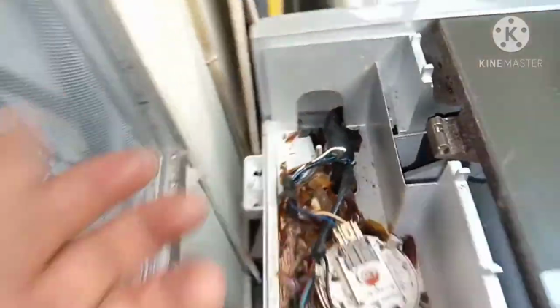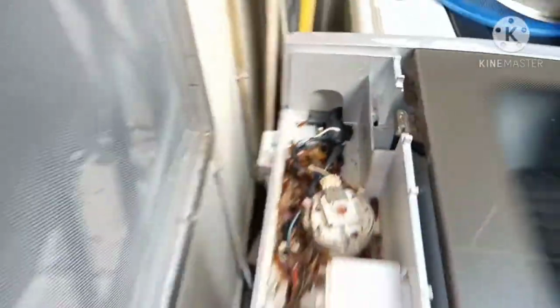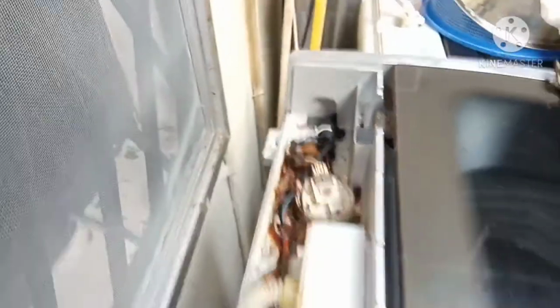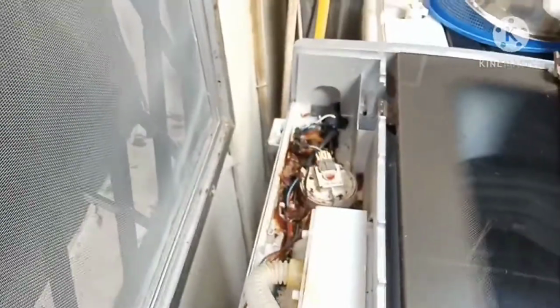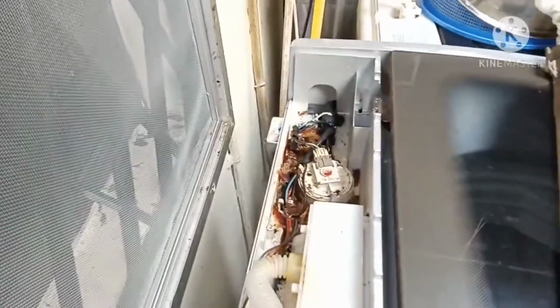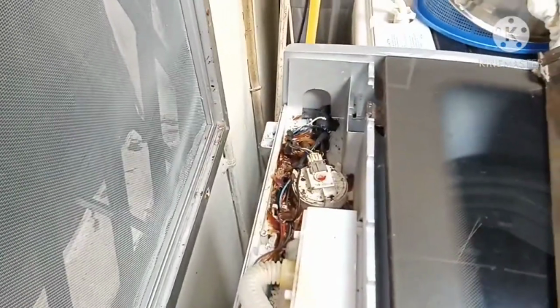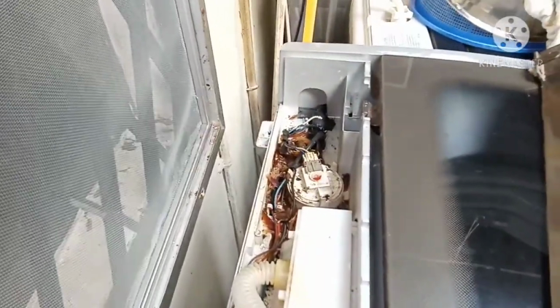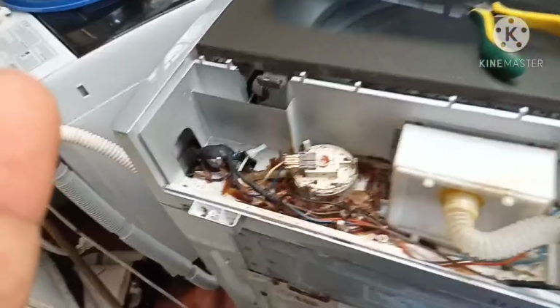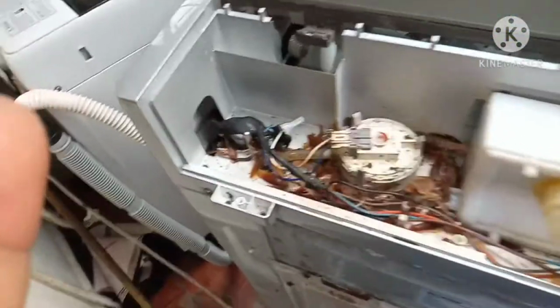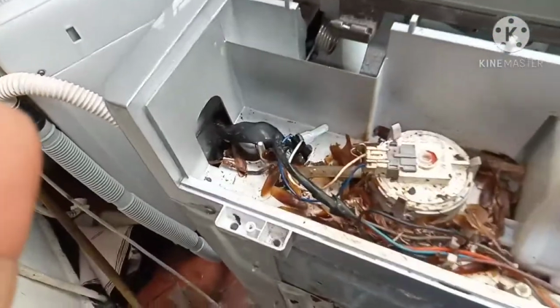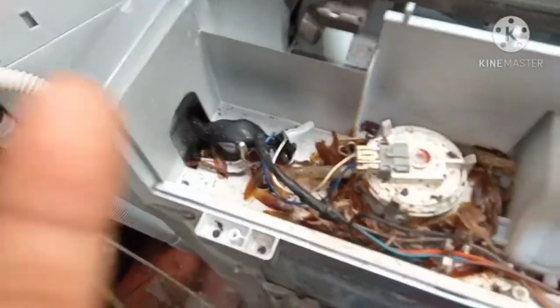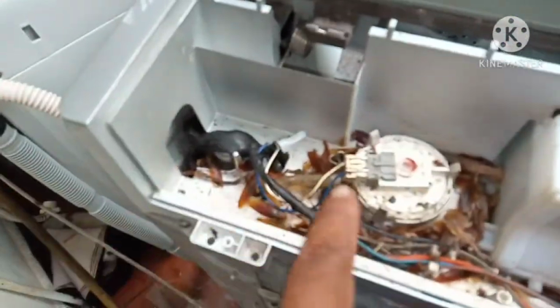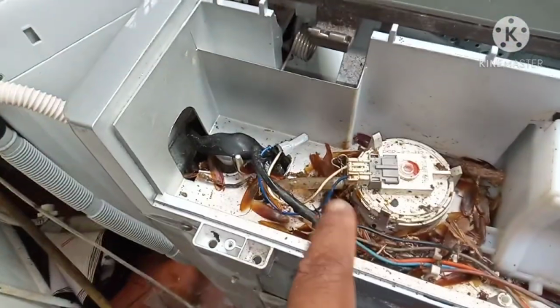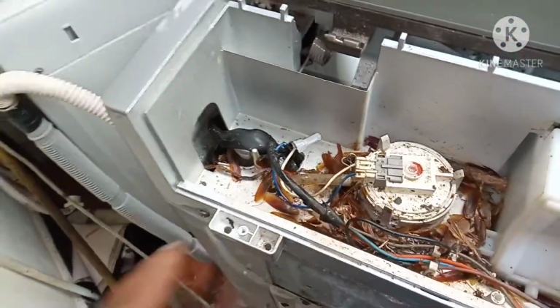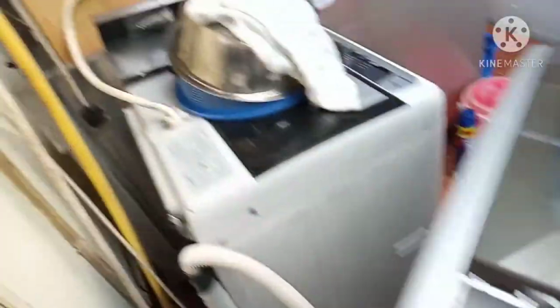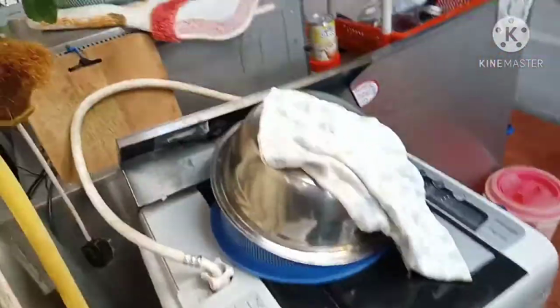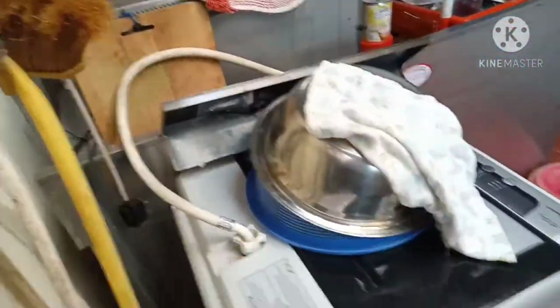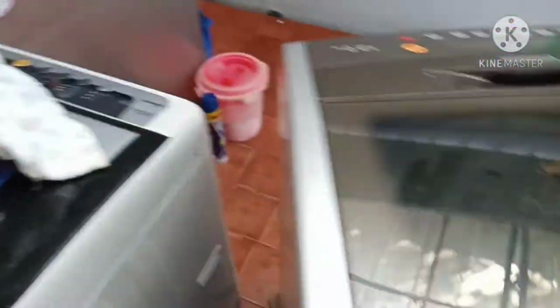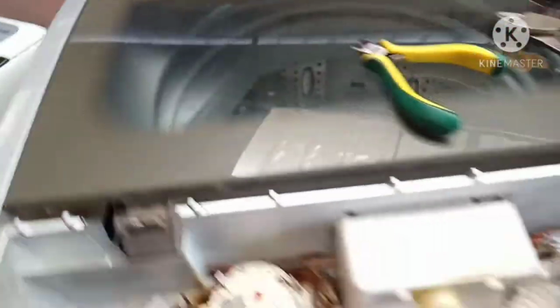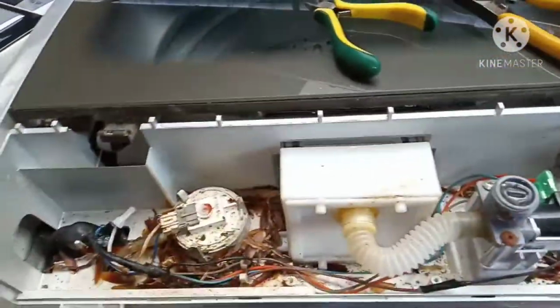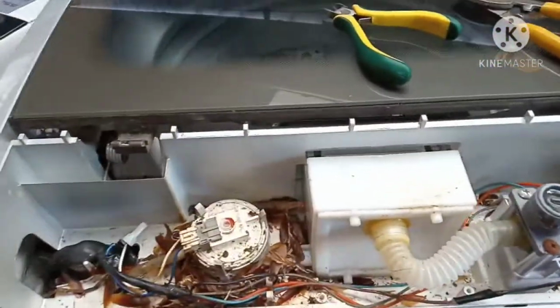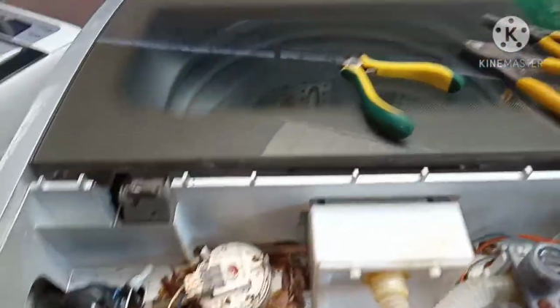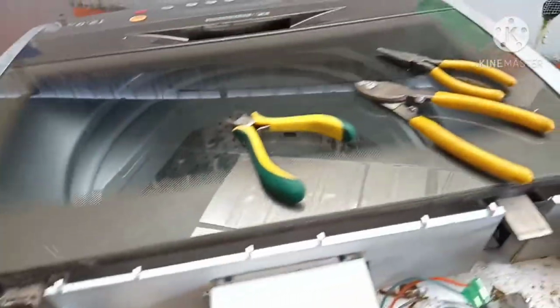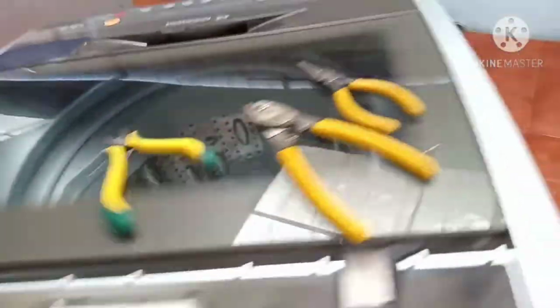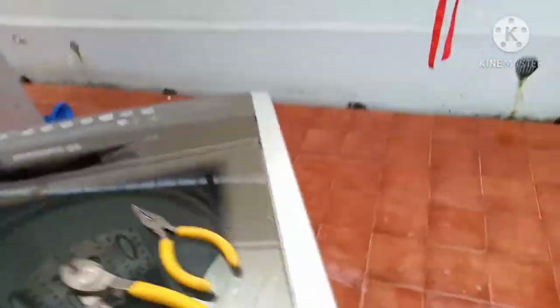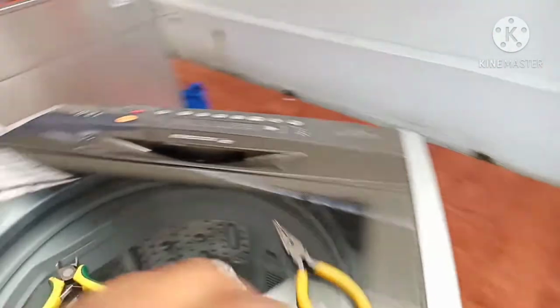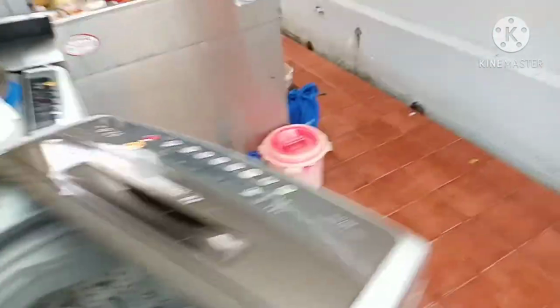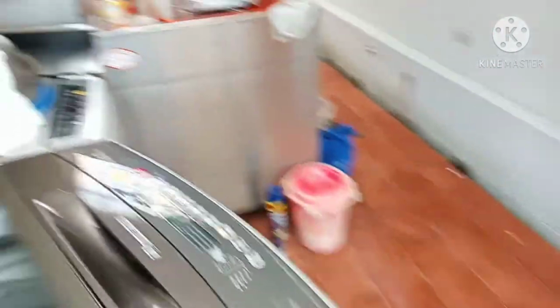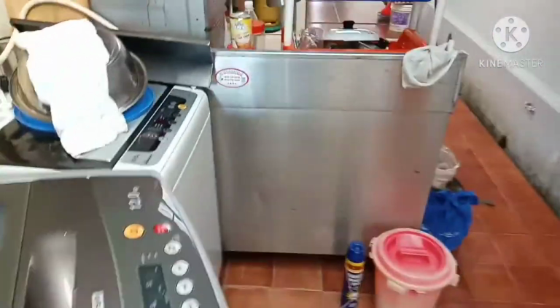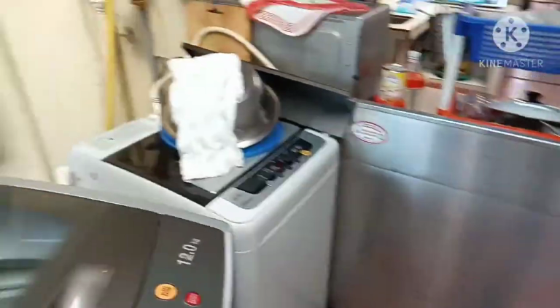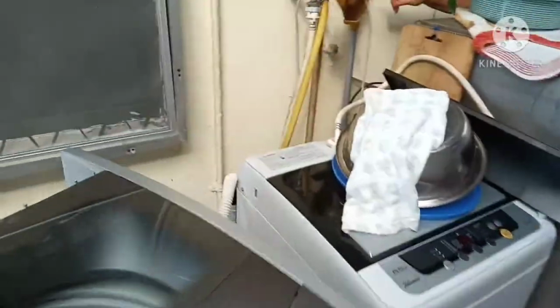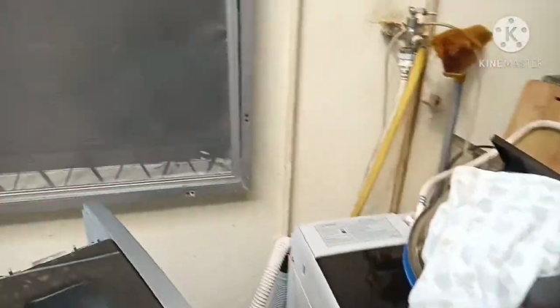I'll connect it and it will be back to normal. I have now connected the cable. Let's turn on the machine and see how it works.